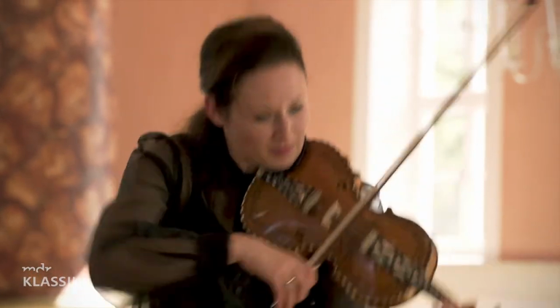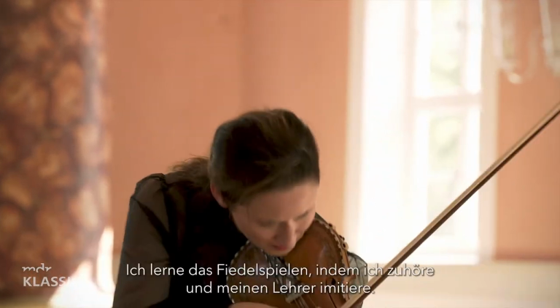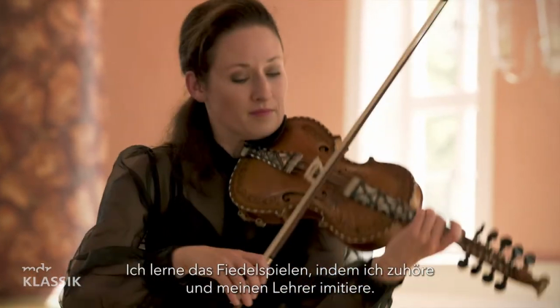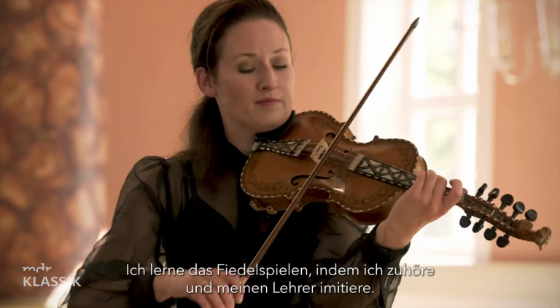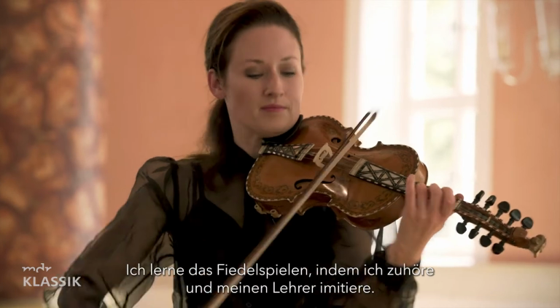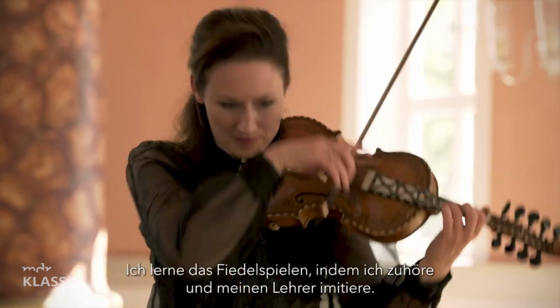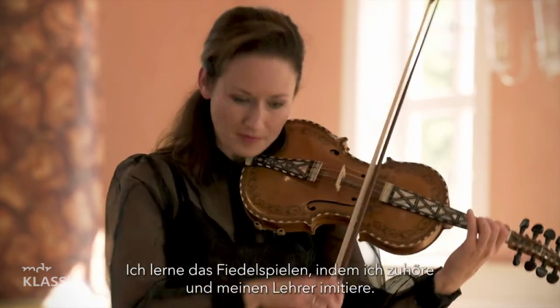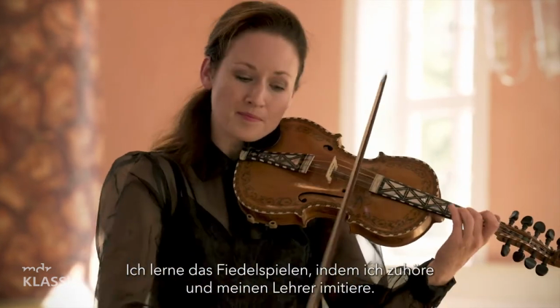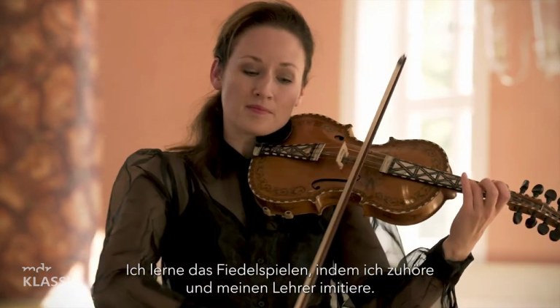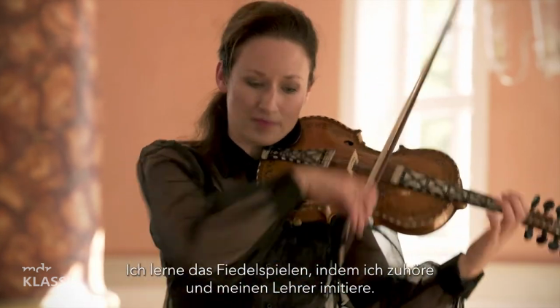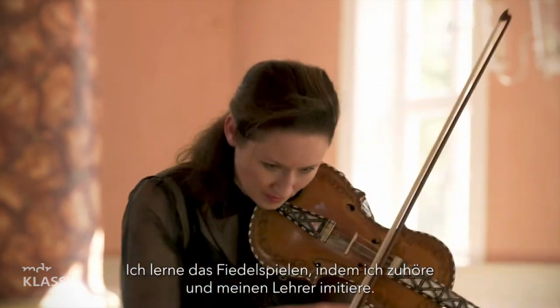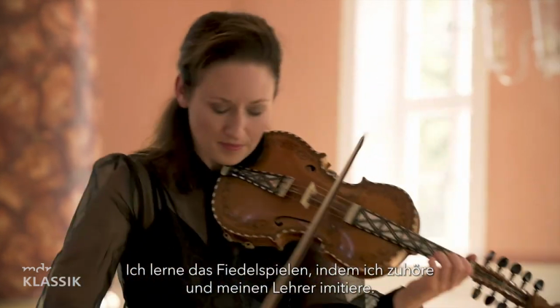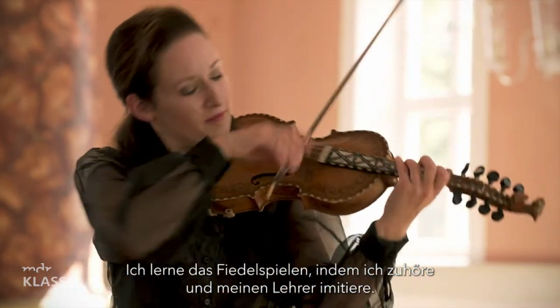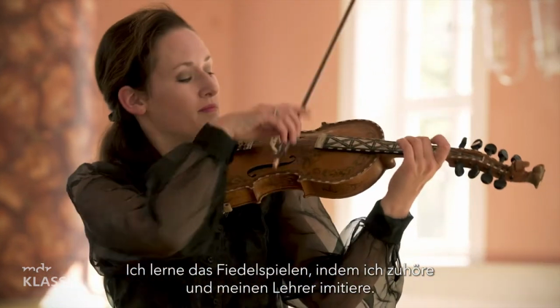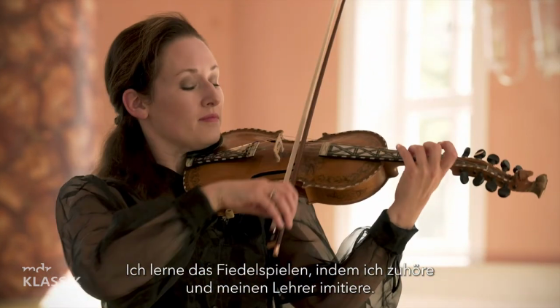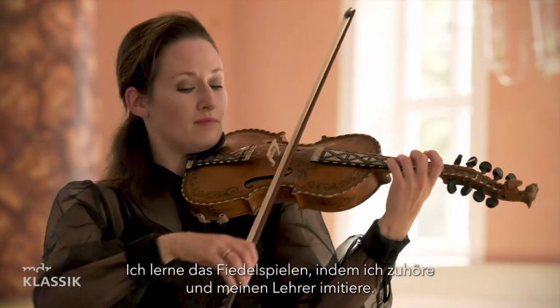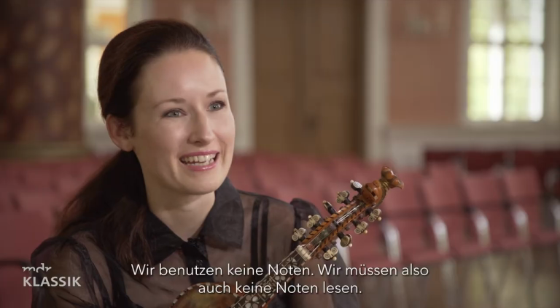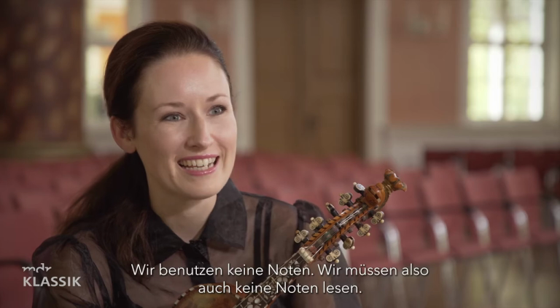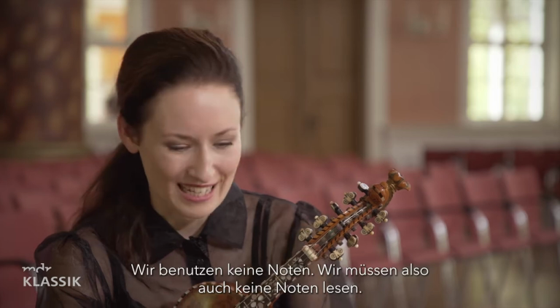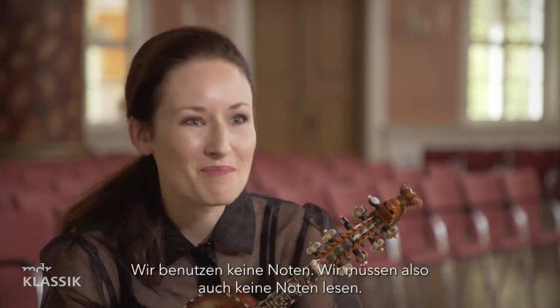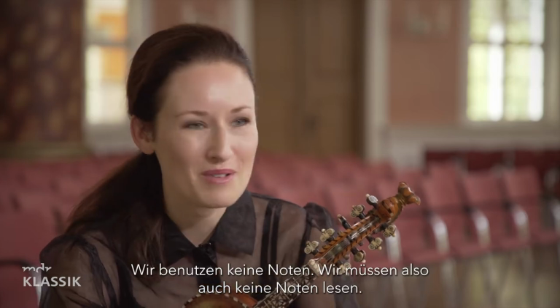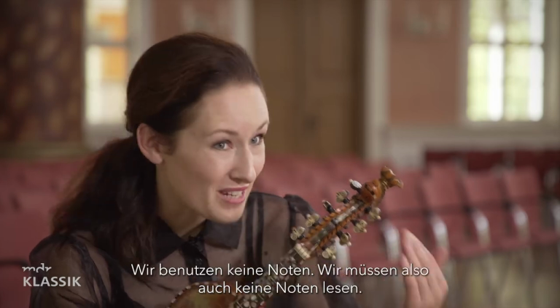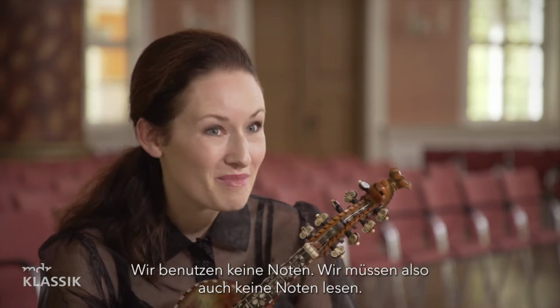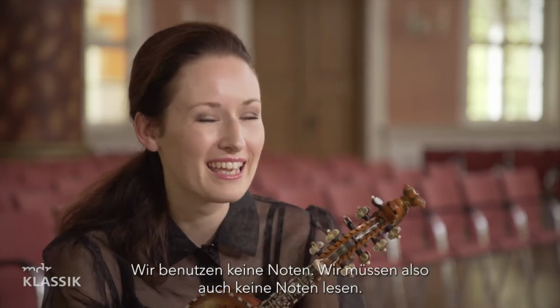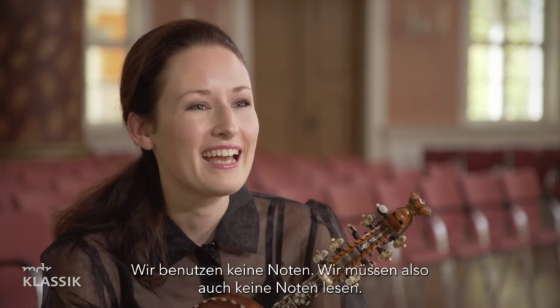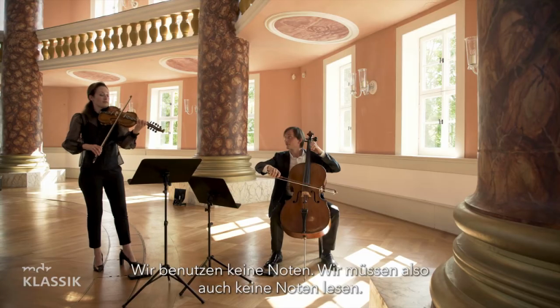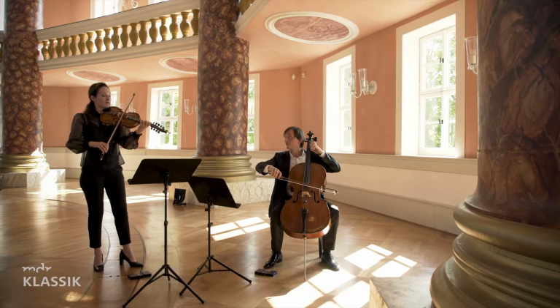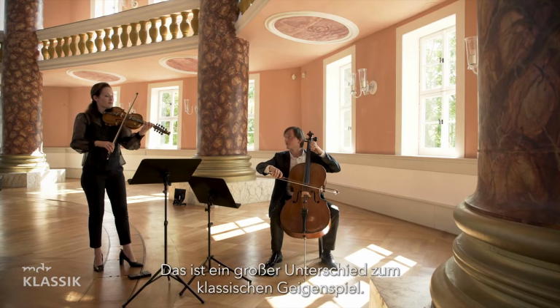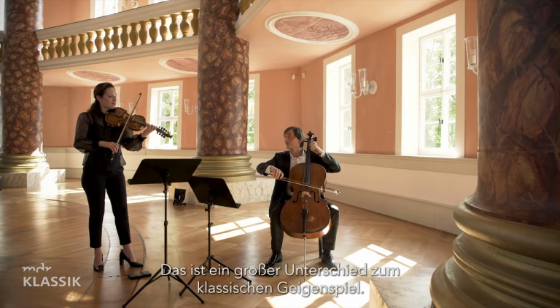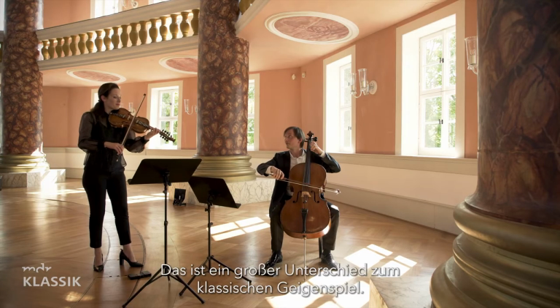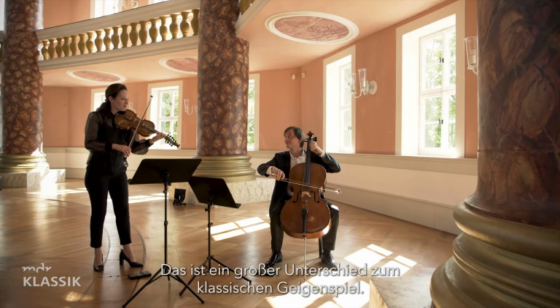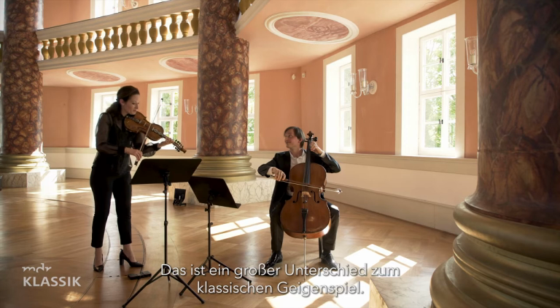How I learned to play the fiddle is by listening and imitating my teacher. We don't use any sheet music, we don't read music — so that is also very different from the classical genre.